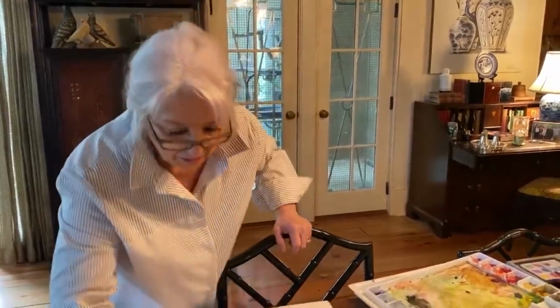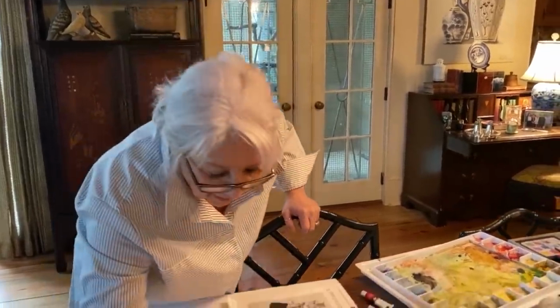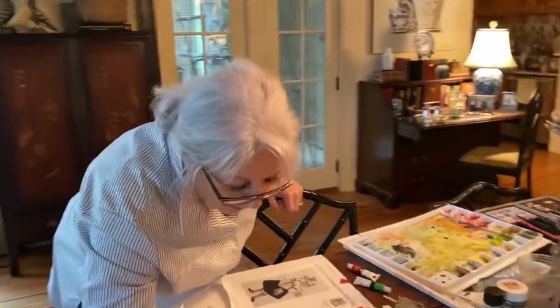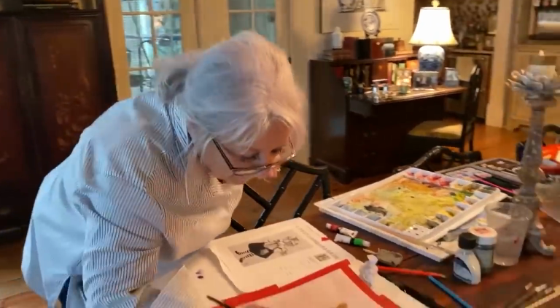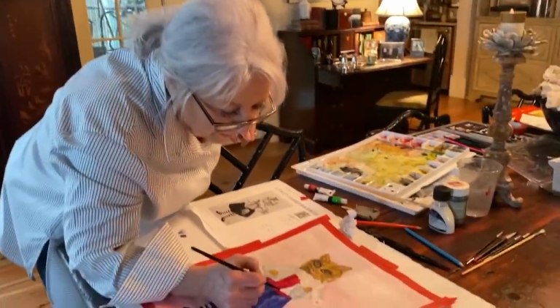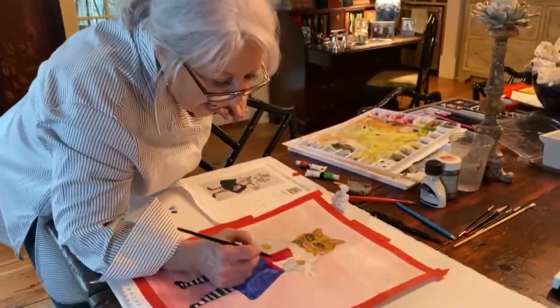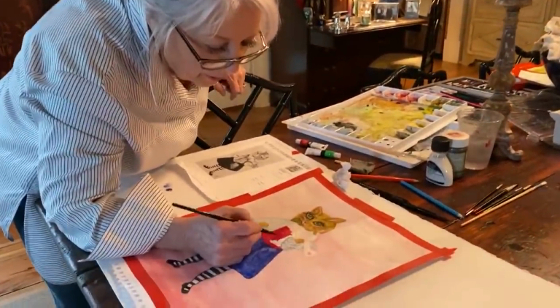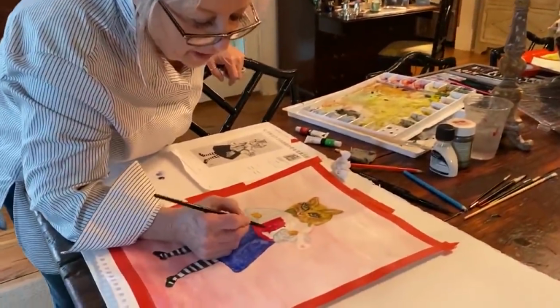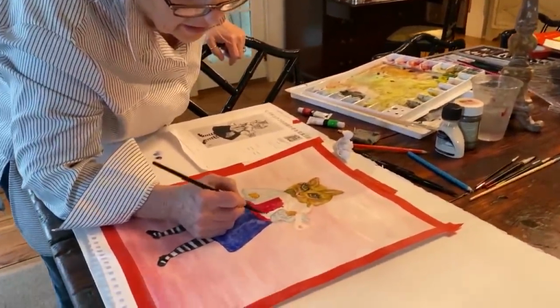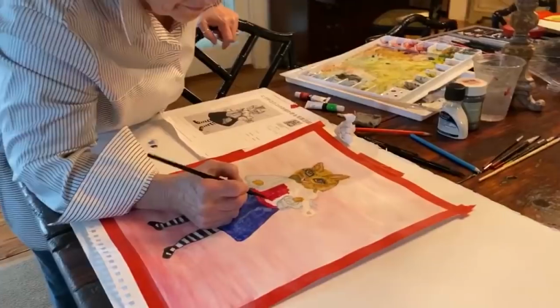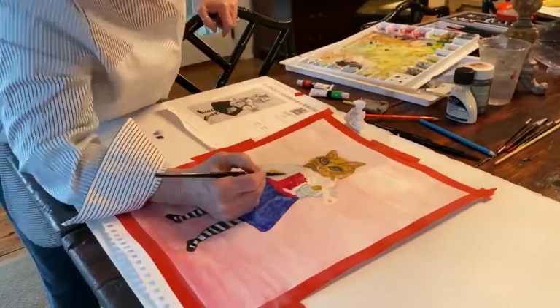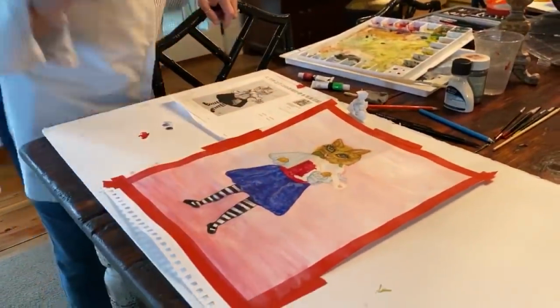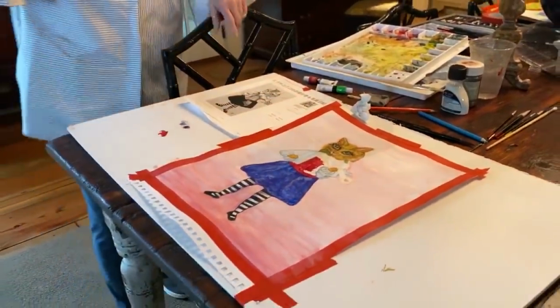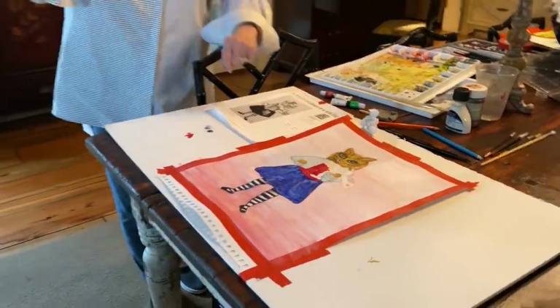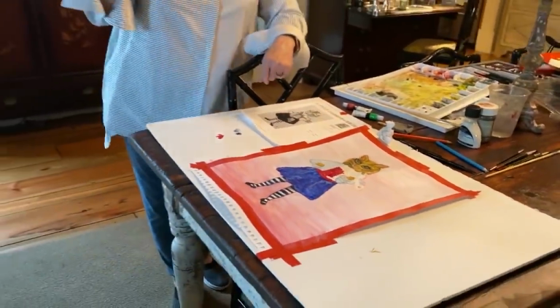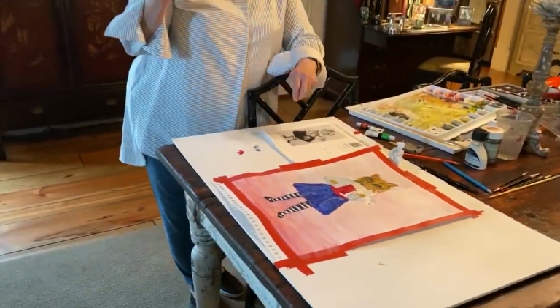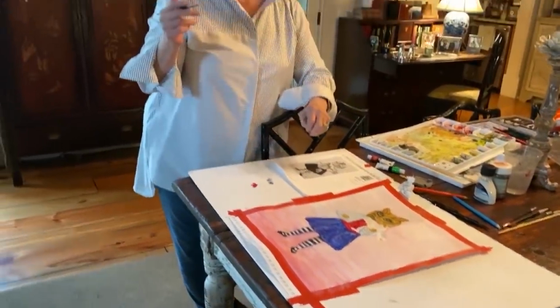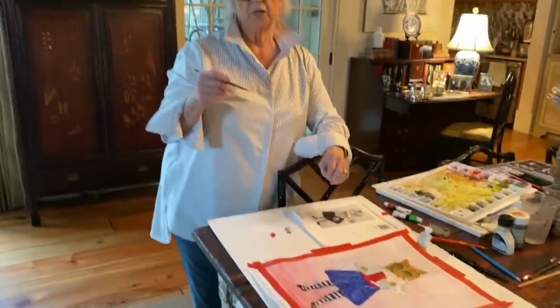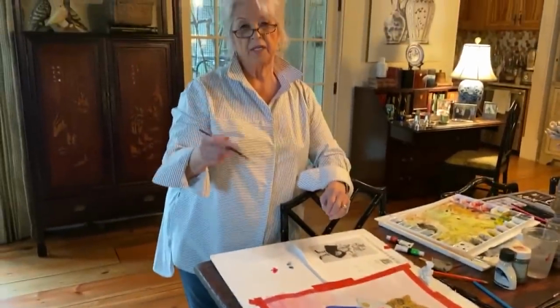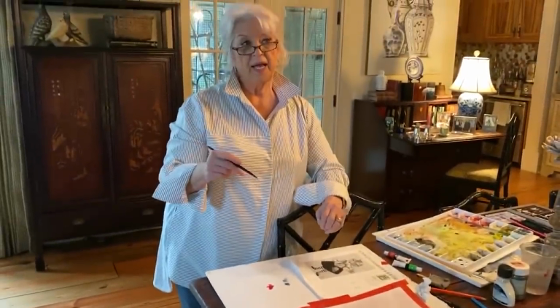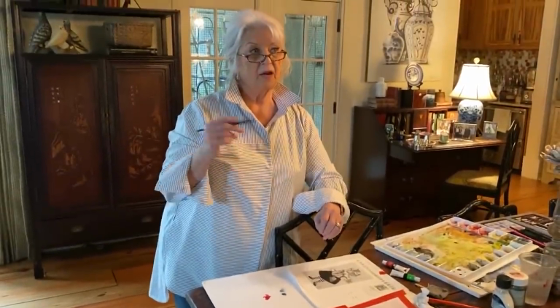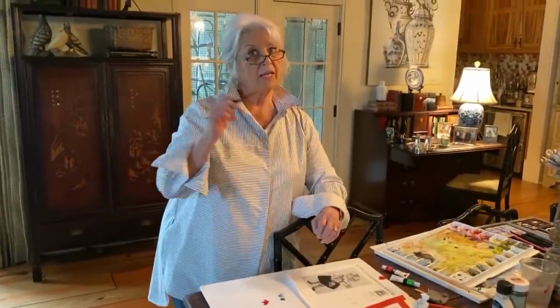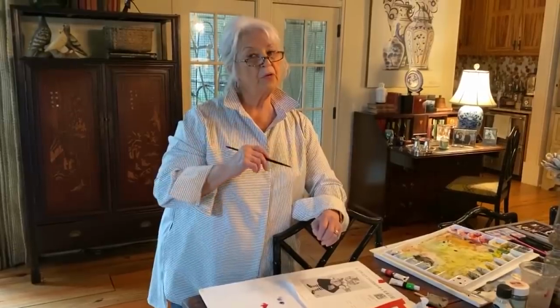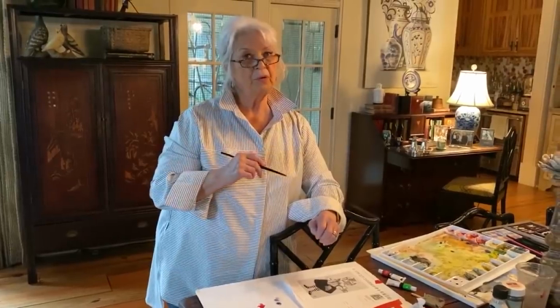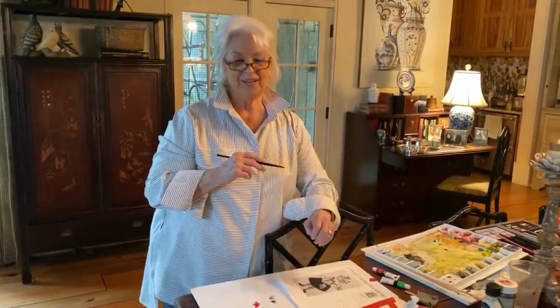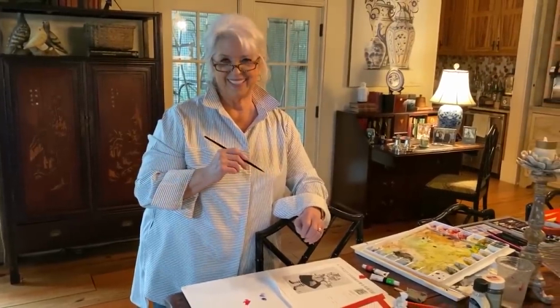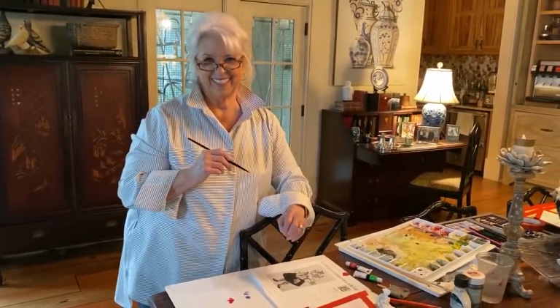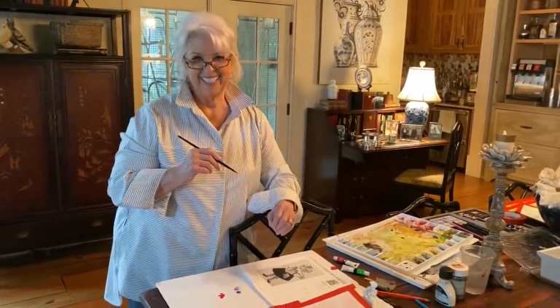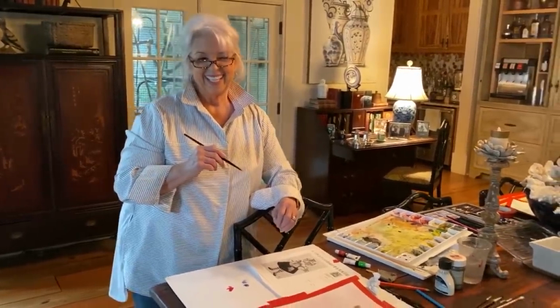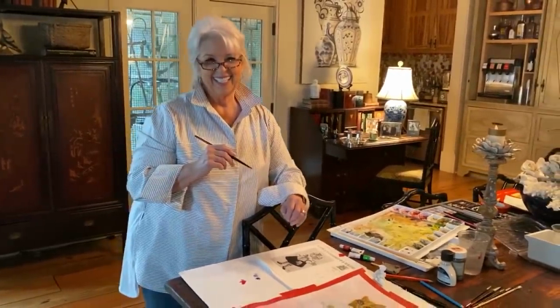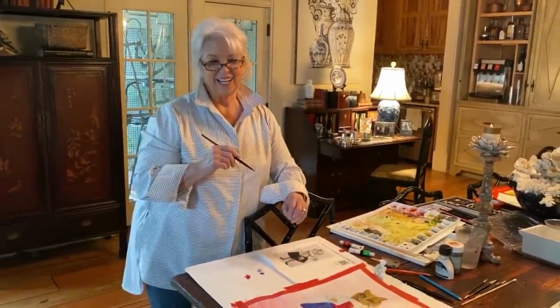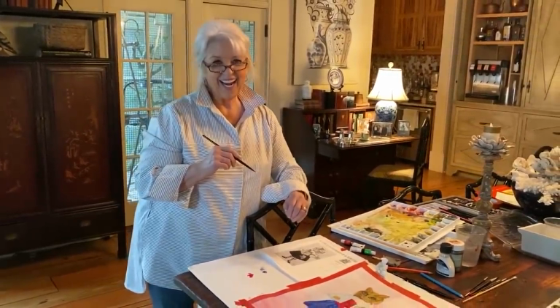So anyway, I'm gonna do this while the casserole is cooking and then I'll come back and show you. Y'all take care.